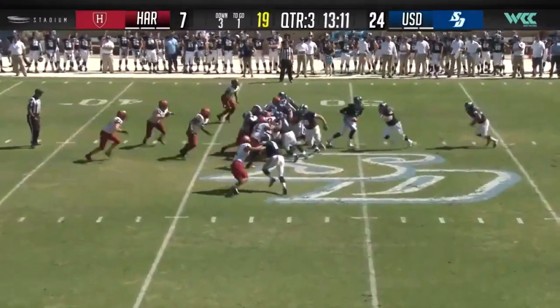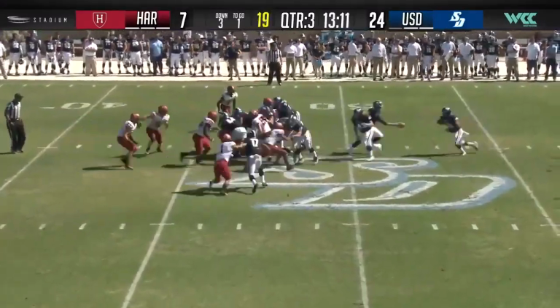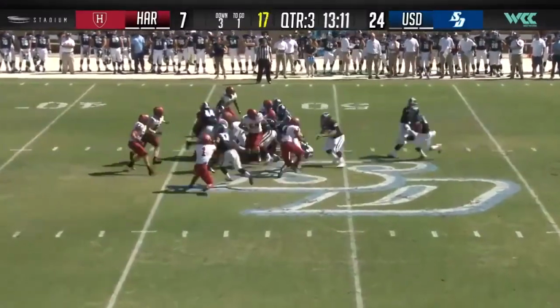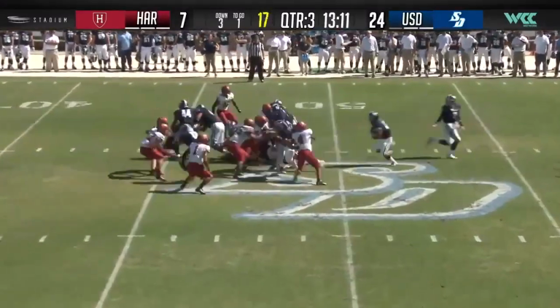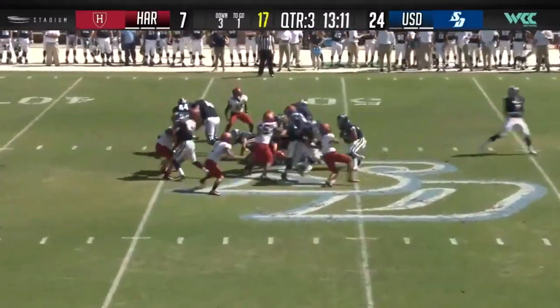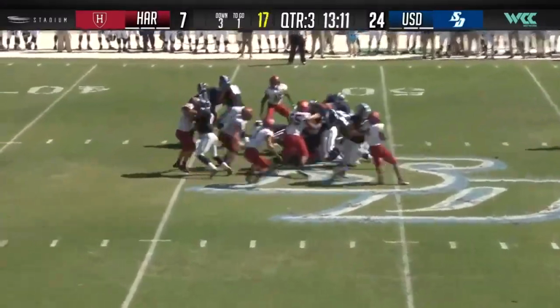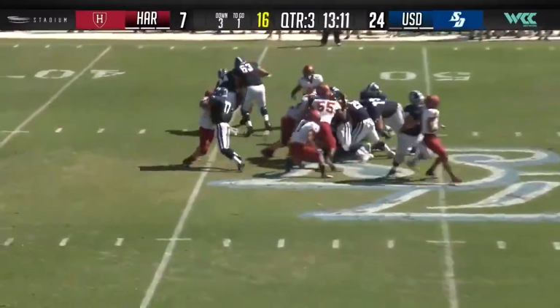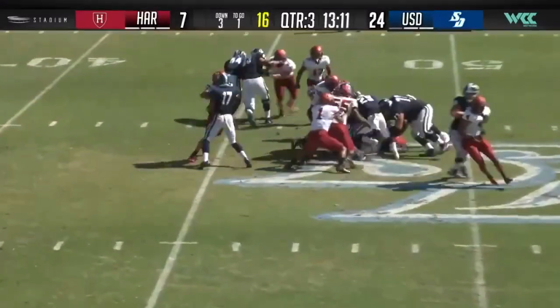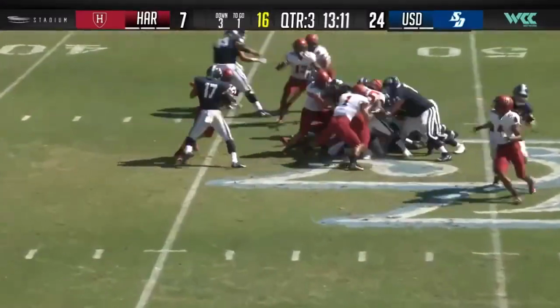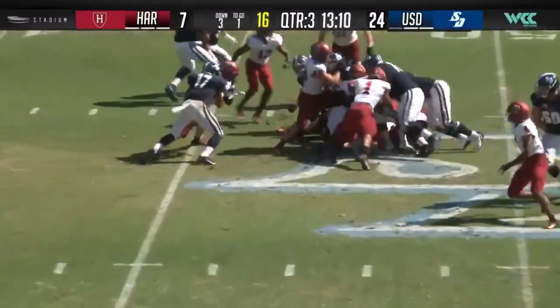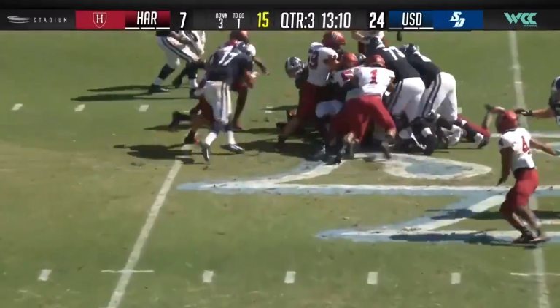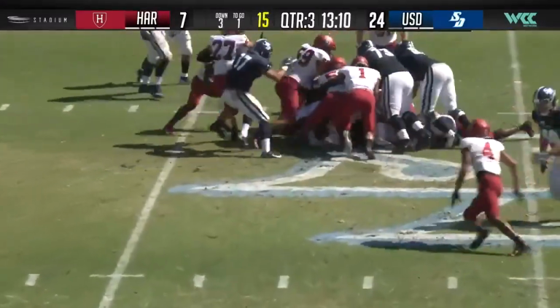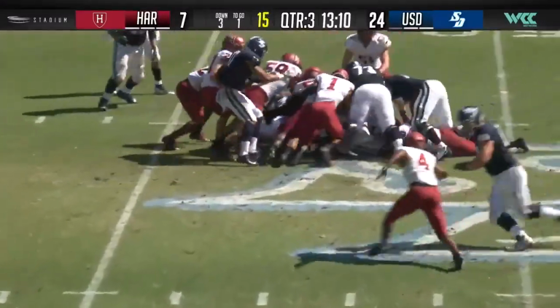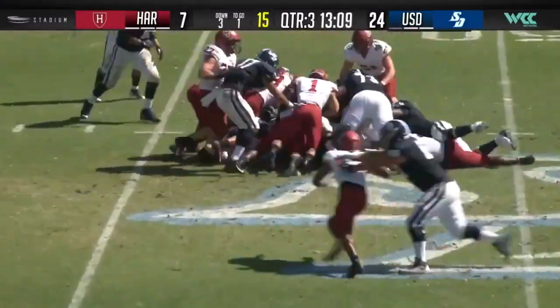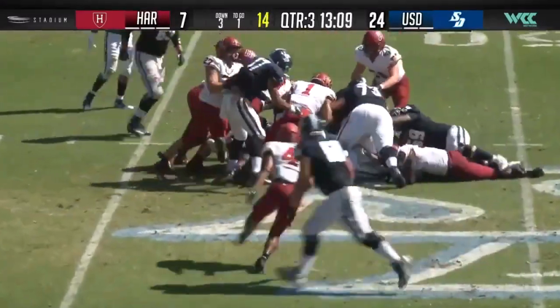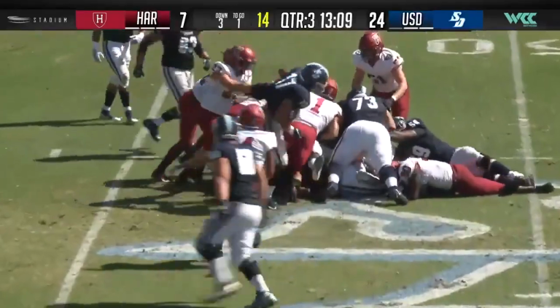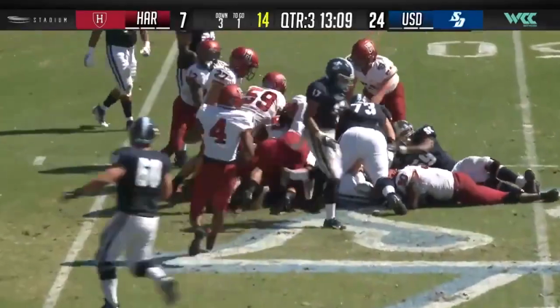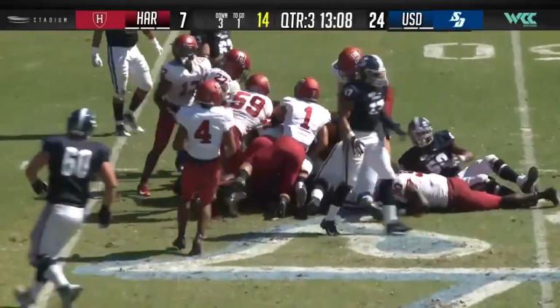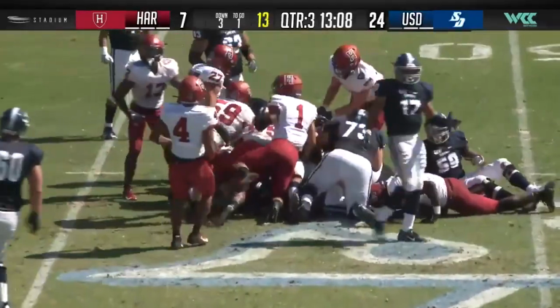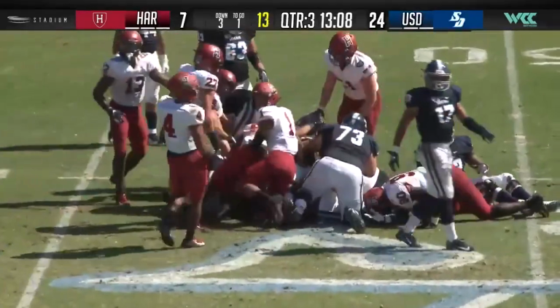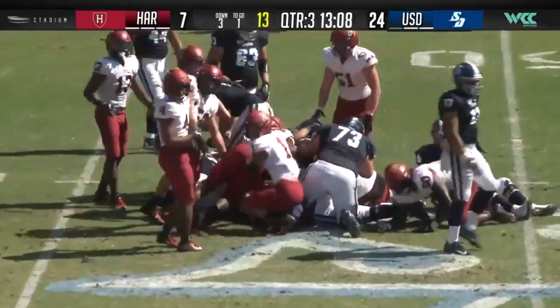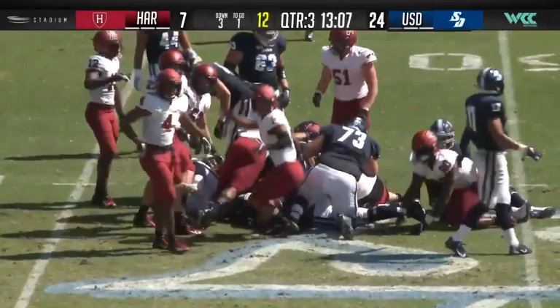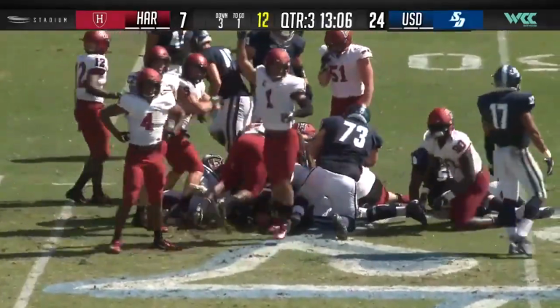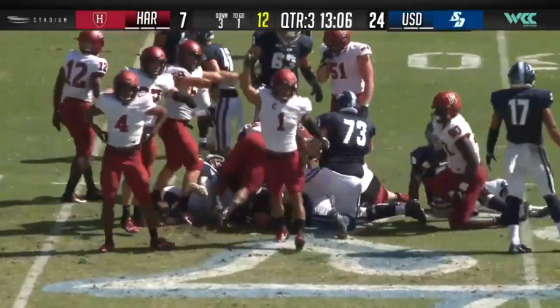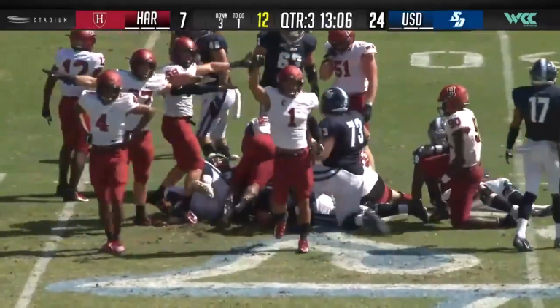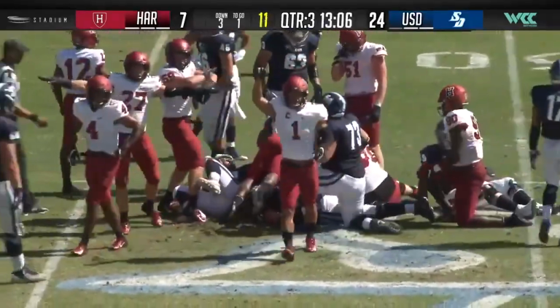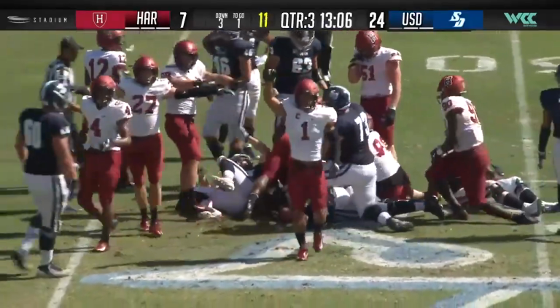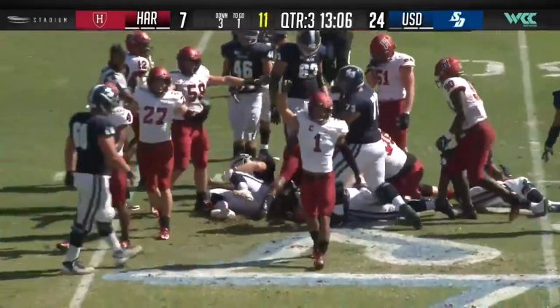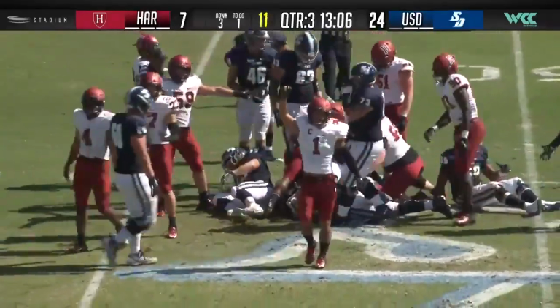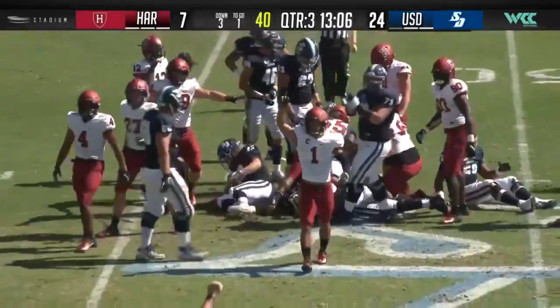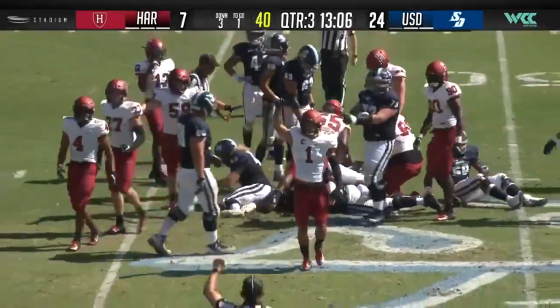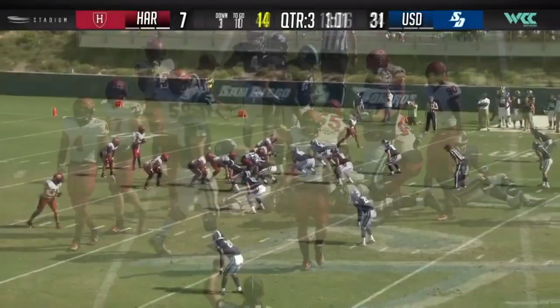Eye formation. Hand off Martinez. He did not get the first down. It's going to be fourth and one.